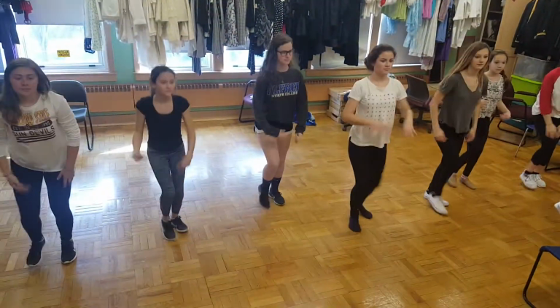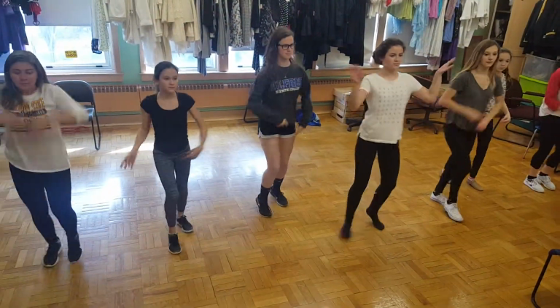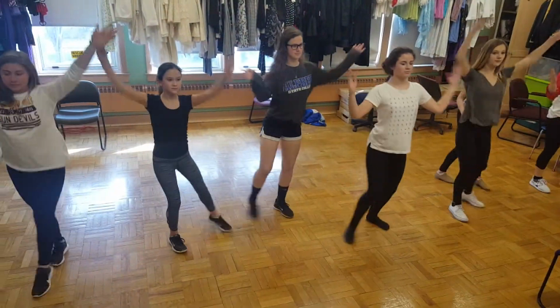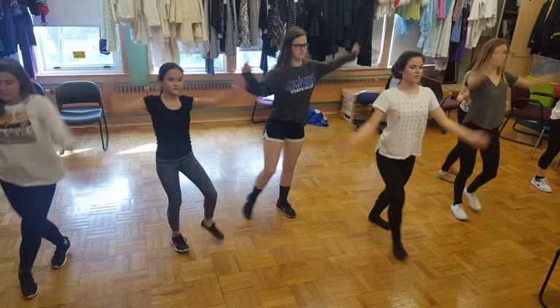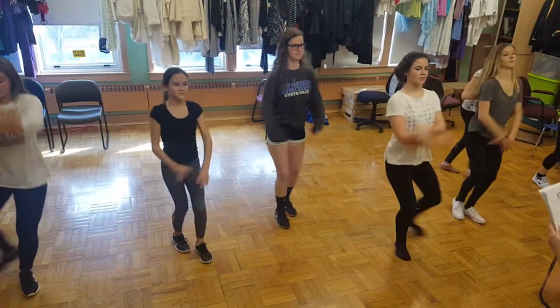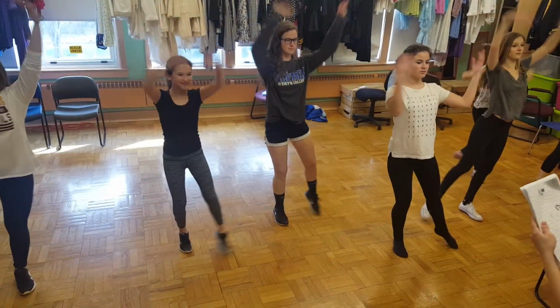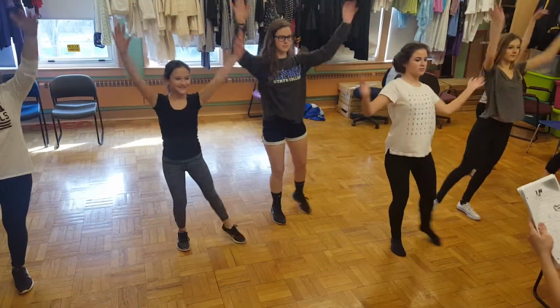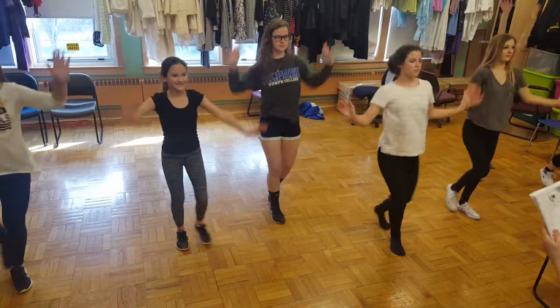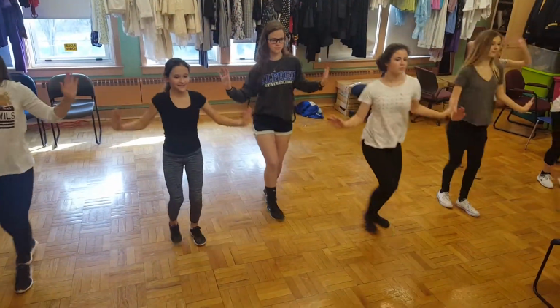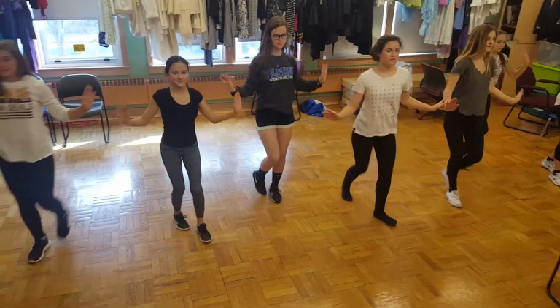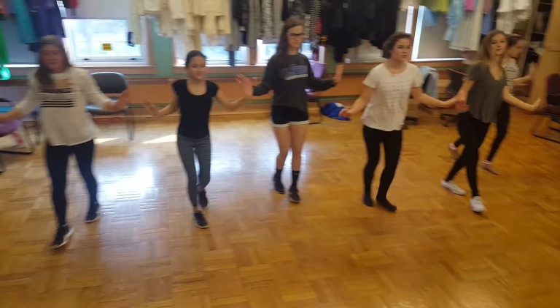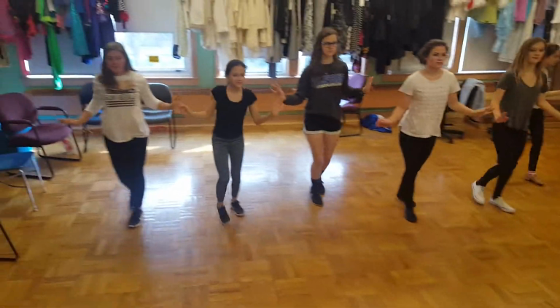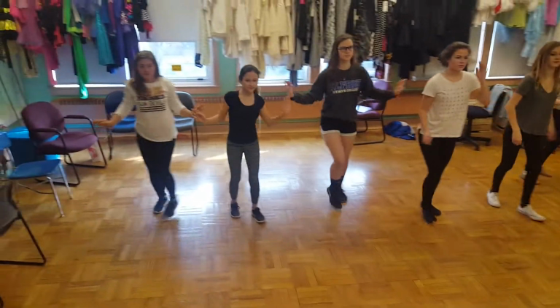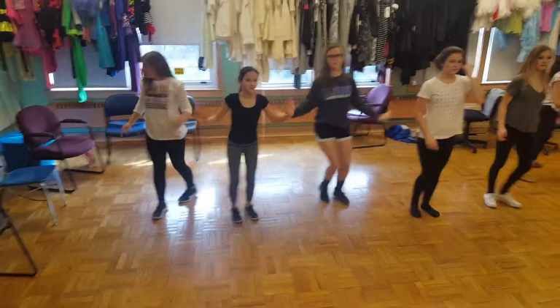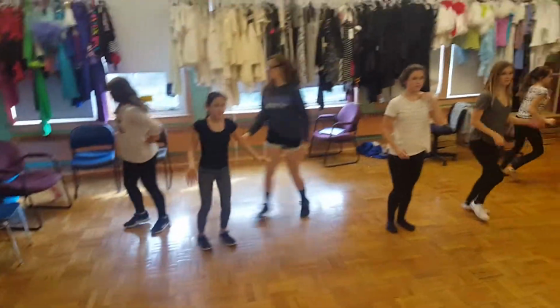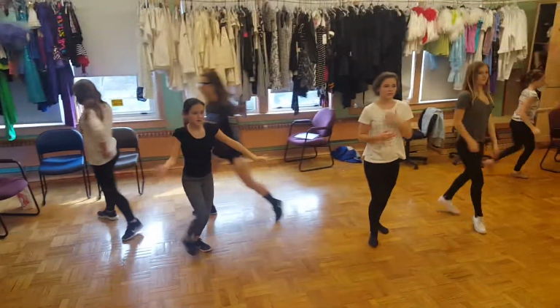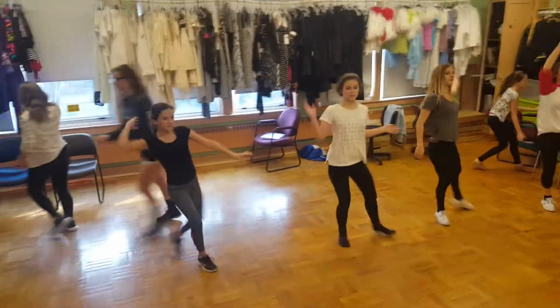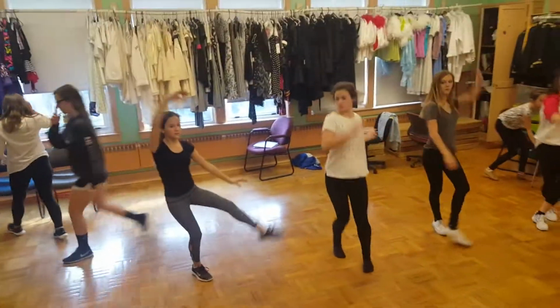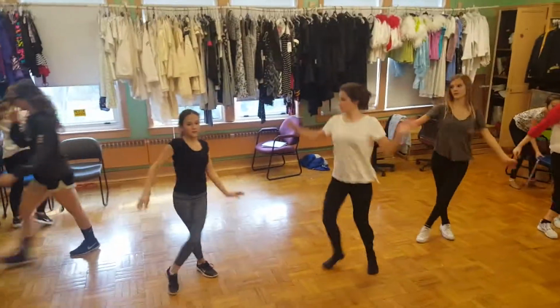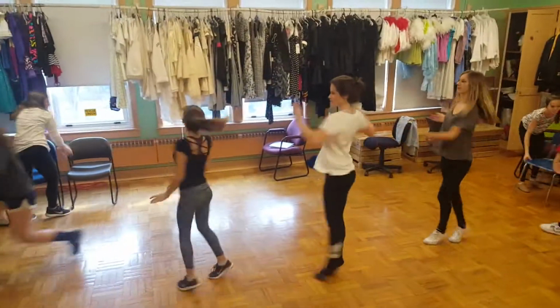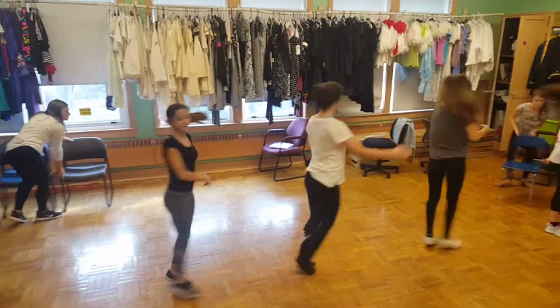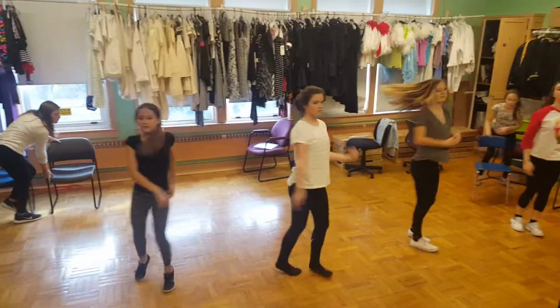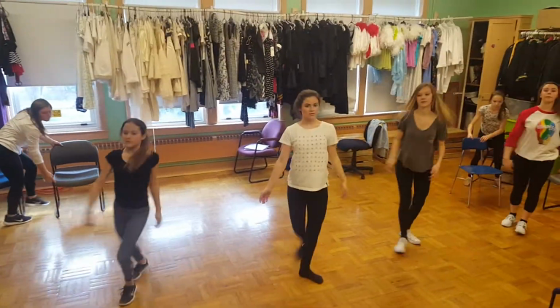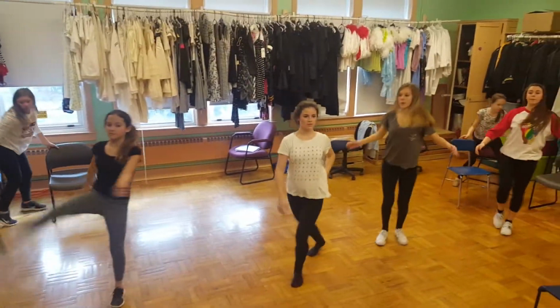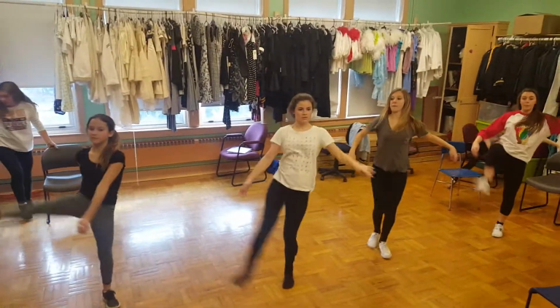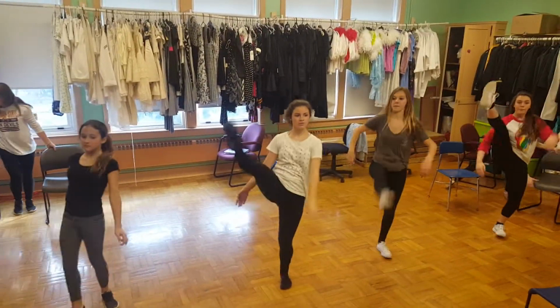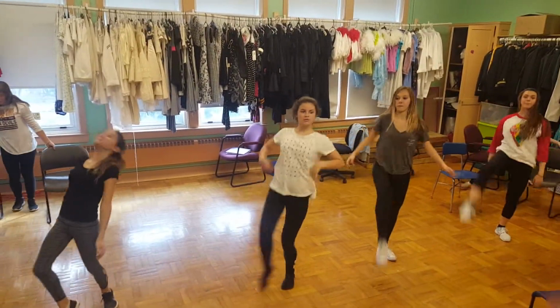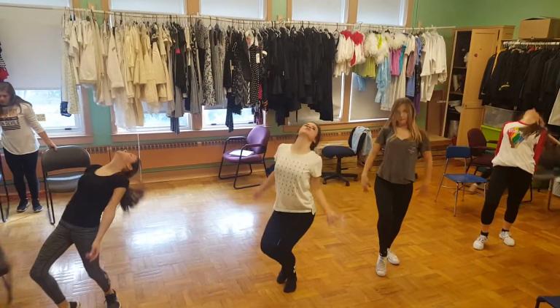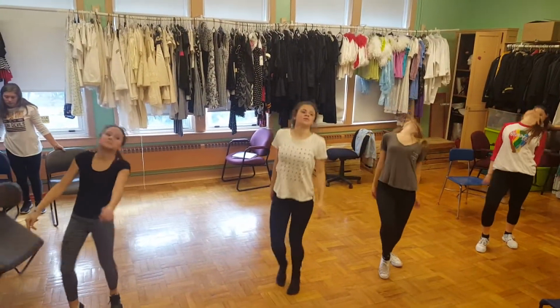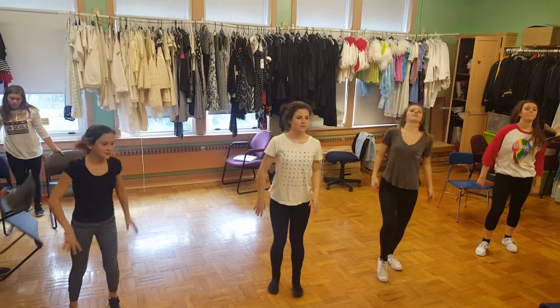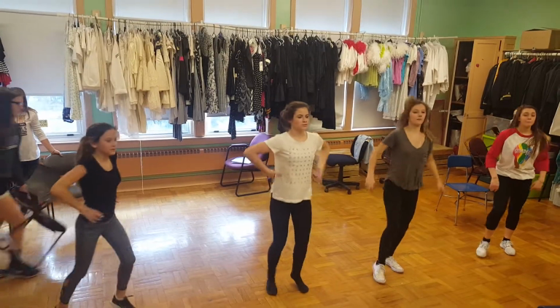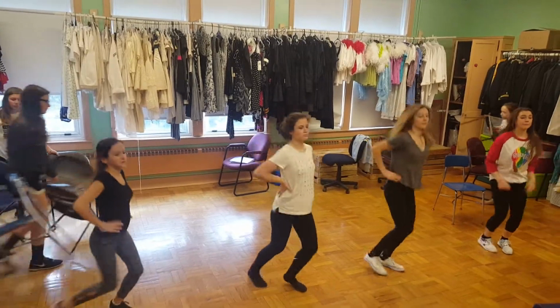Cross up, cross up, shimmy, two, three, half of you leave. One, two, turn three, four, five, six, arch up. Jump, jump,